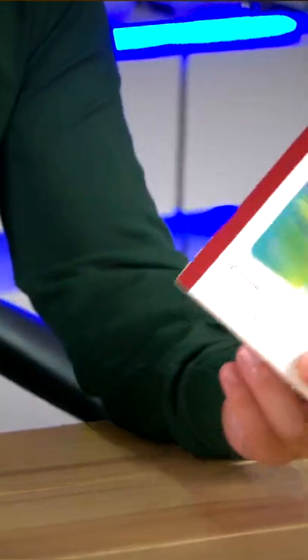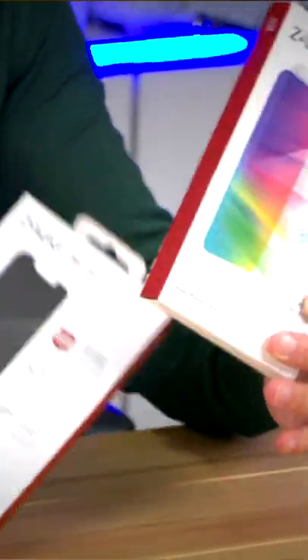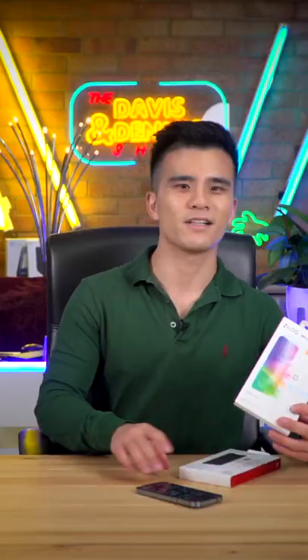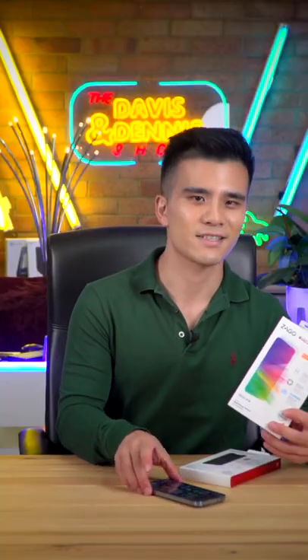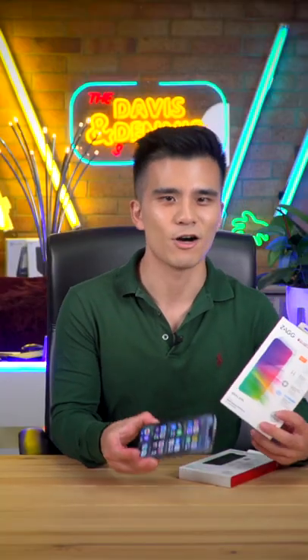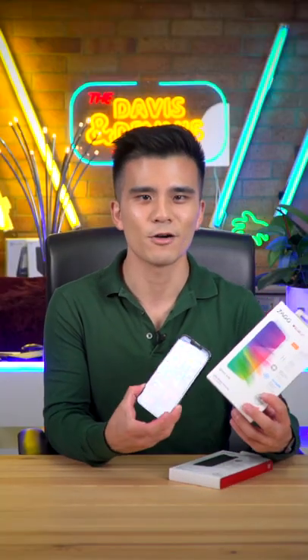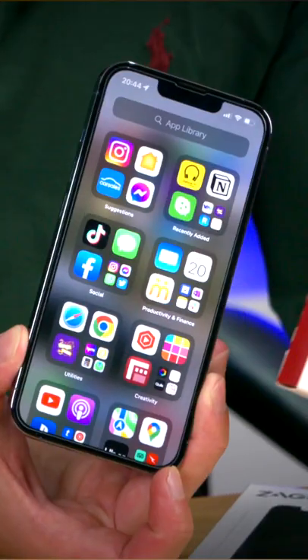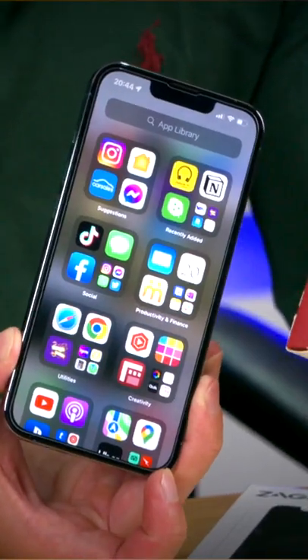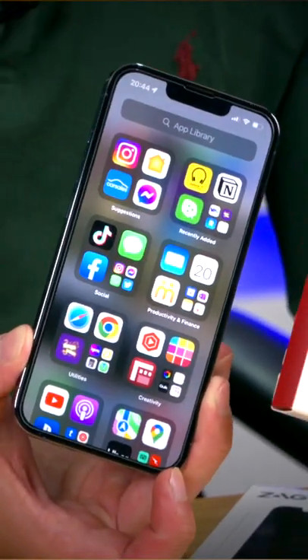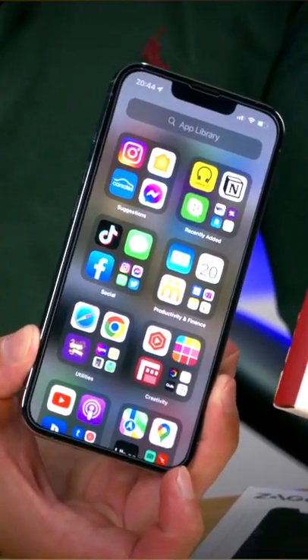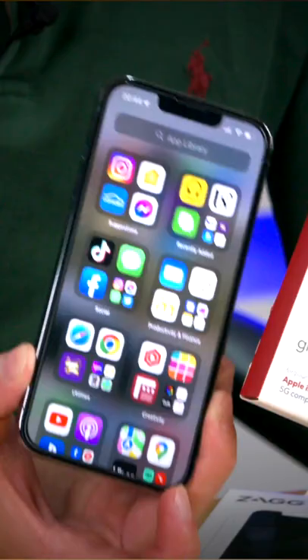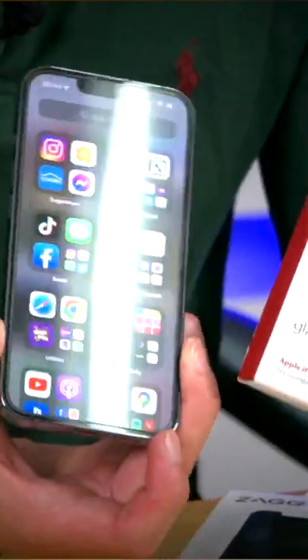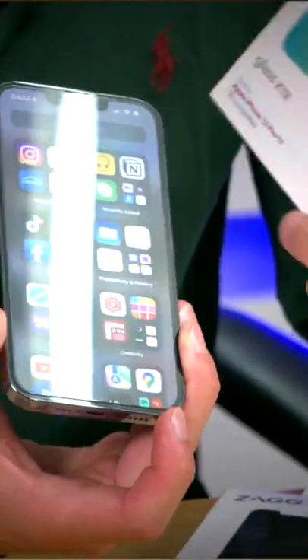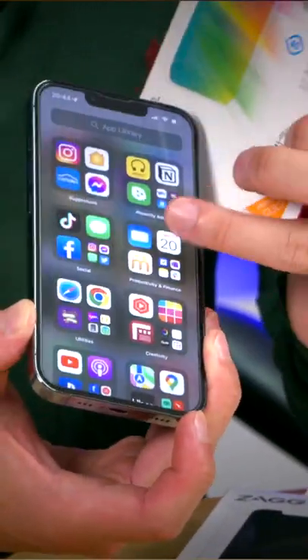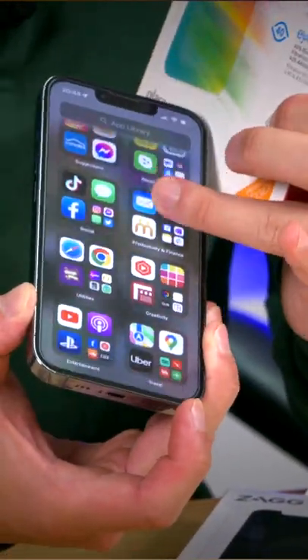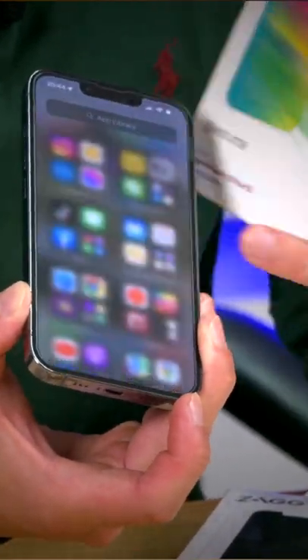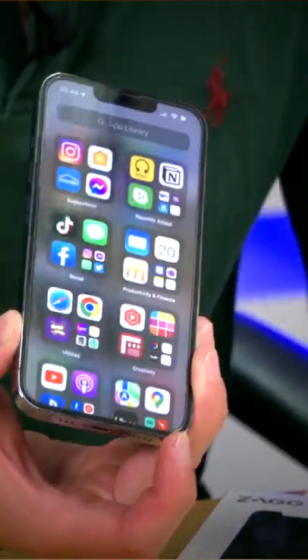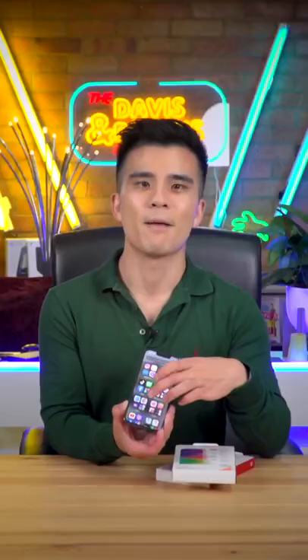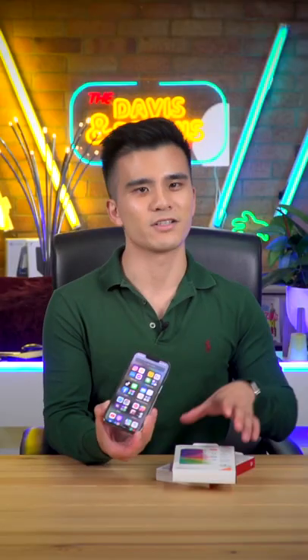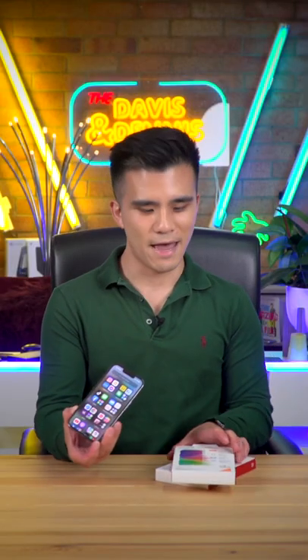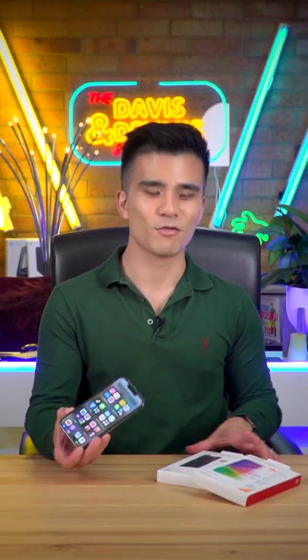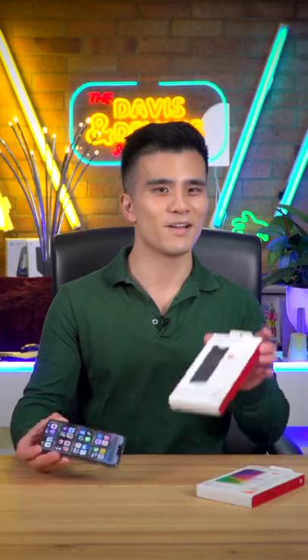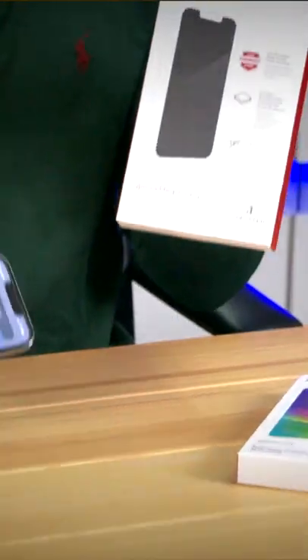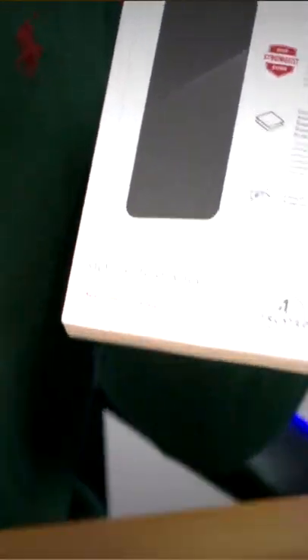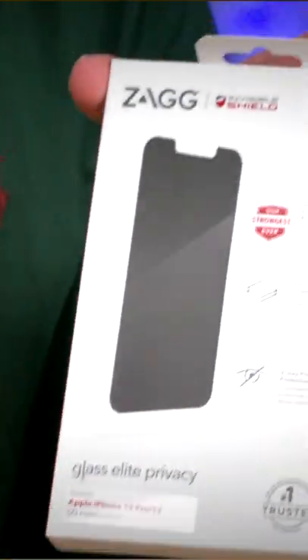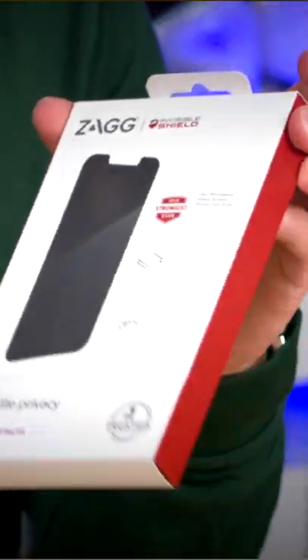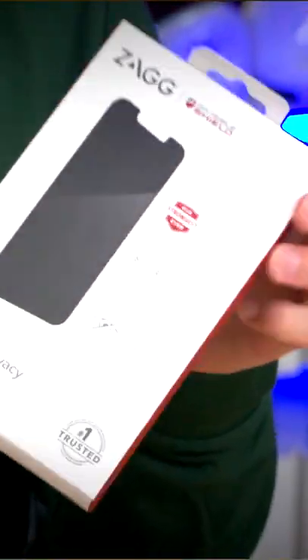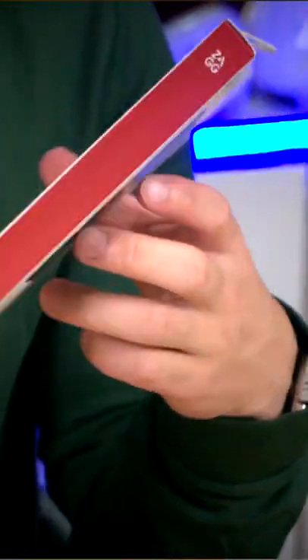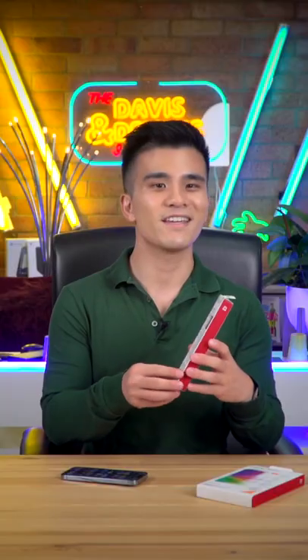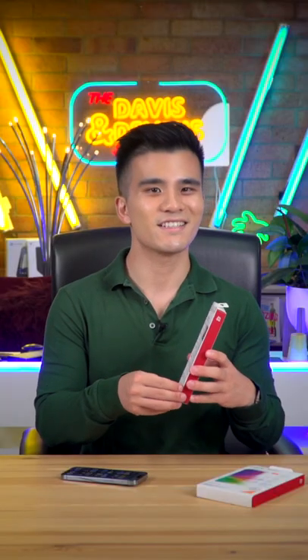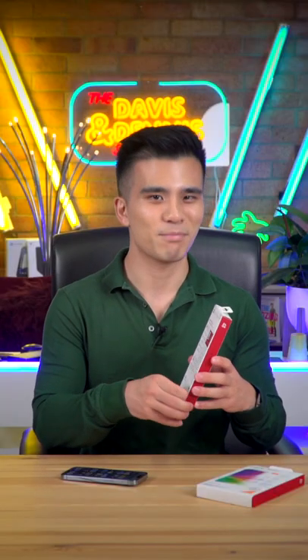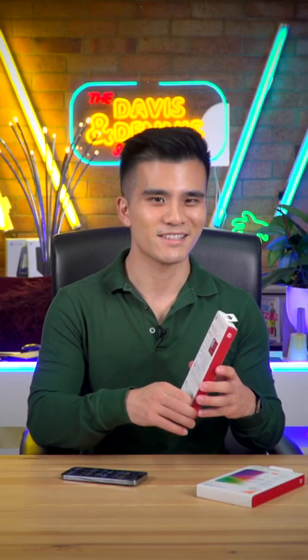Currently I've got the Glass XTR on my phone and as you can see, being the world's thinnest glass screen protector, you can barely tell that it is on. But how does it compare to the privacy protector? Let's try putting it on with the easy applicator.